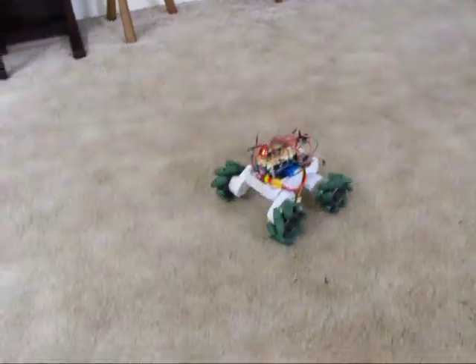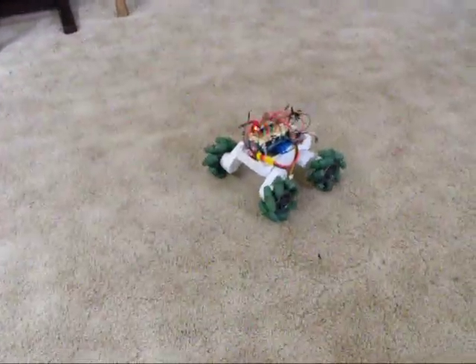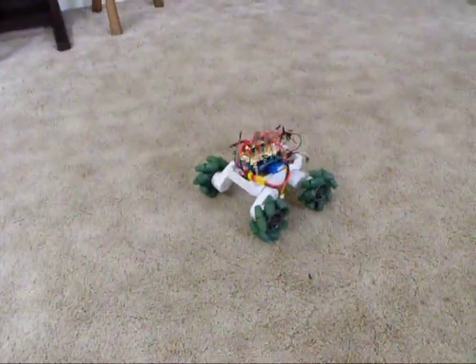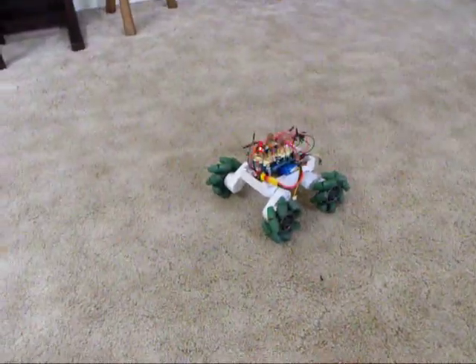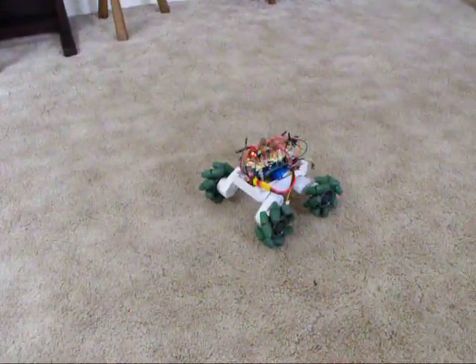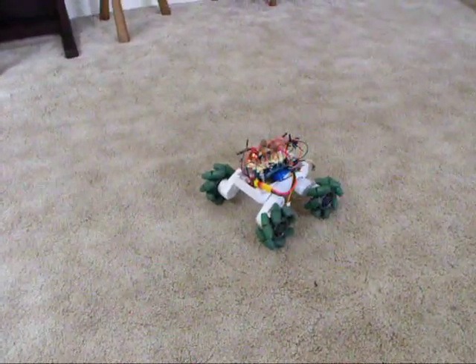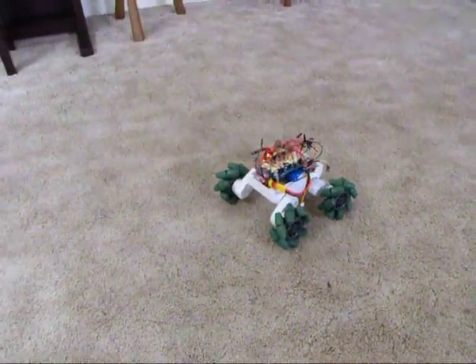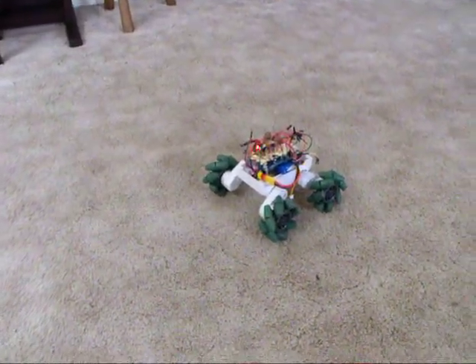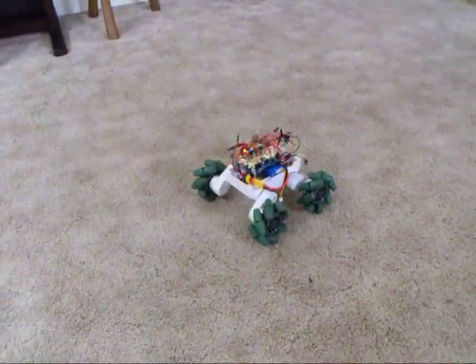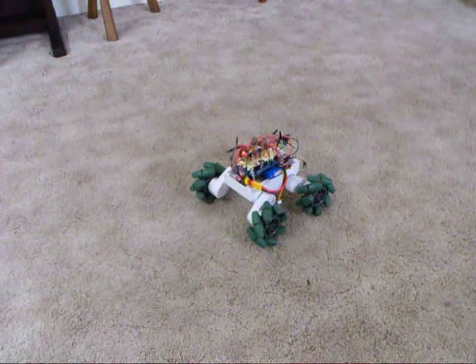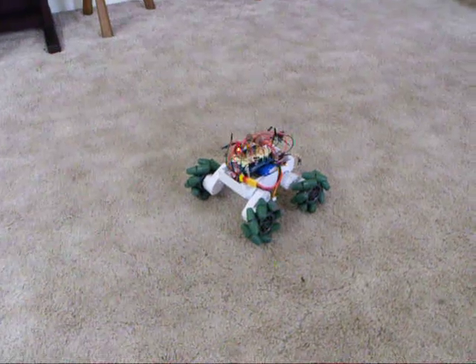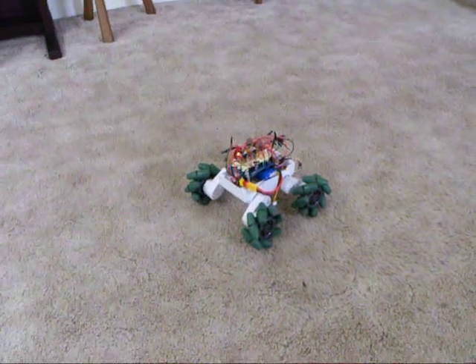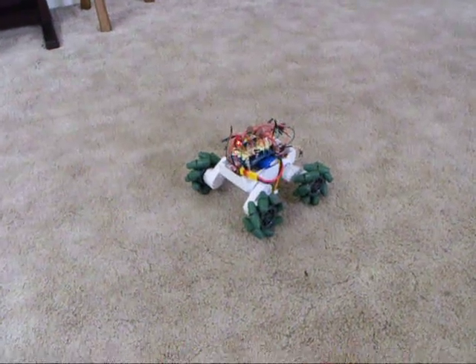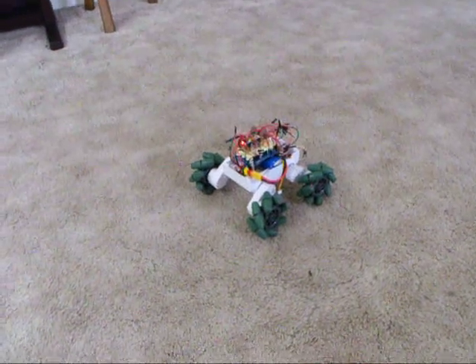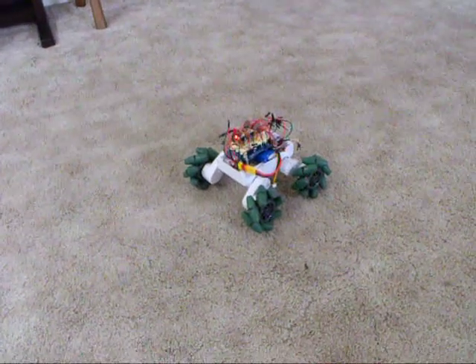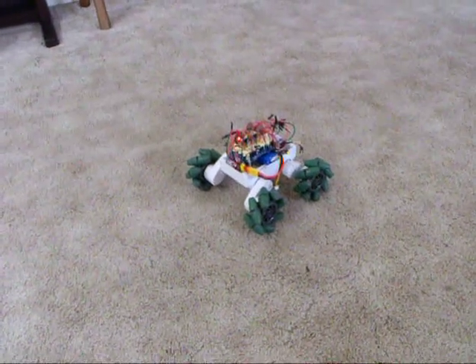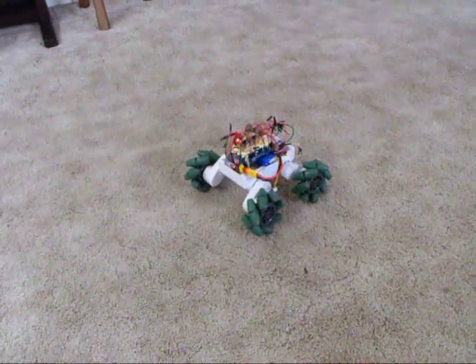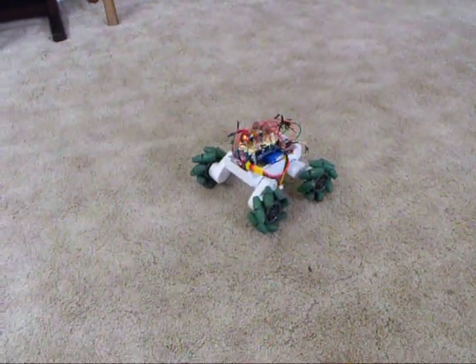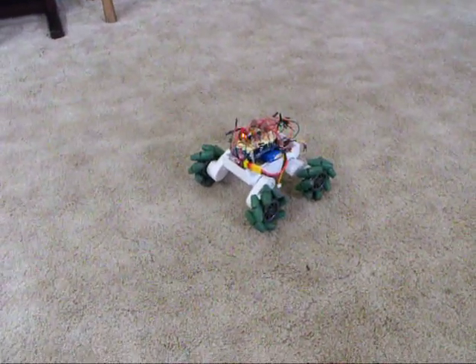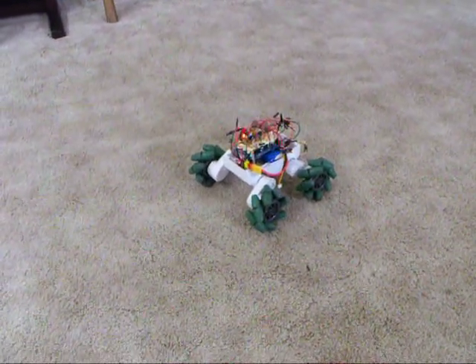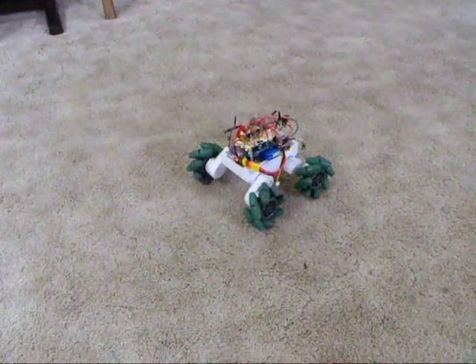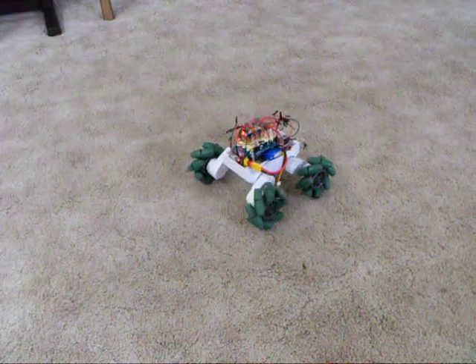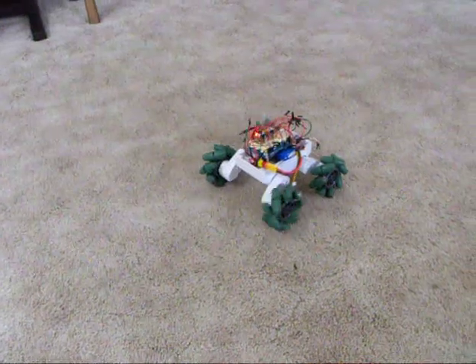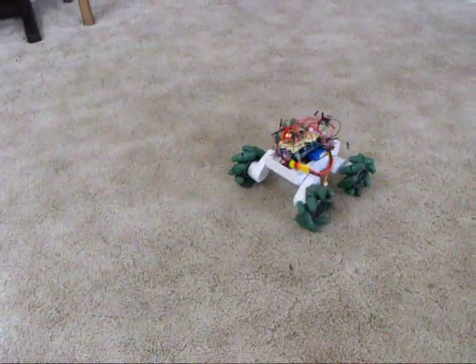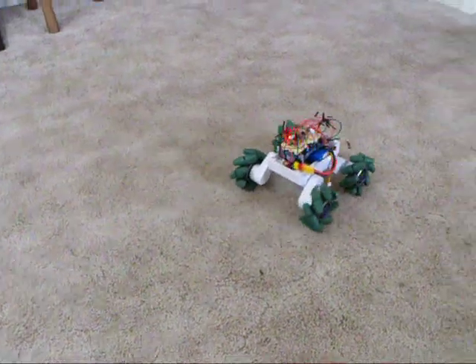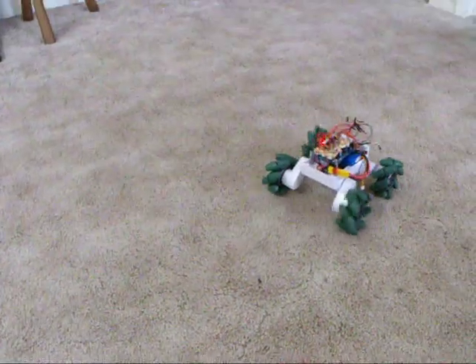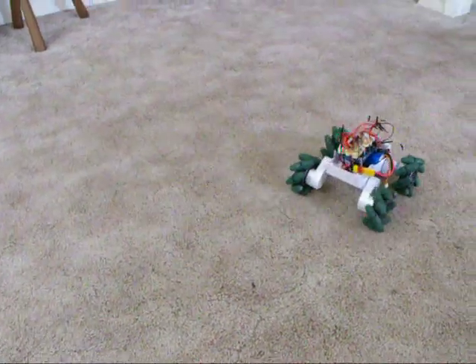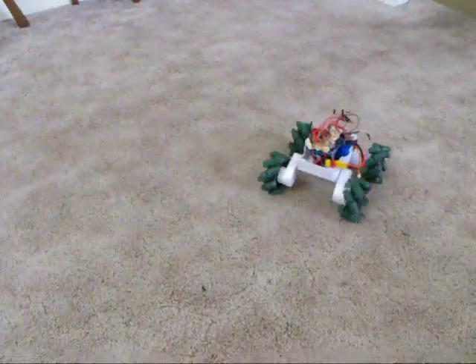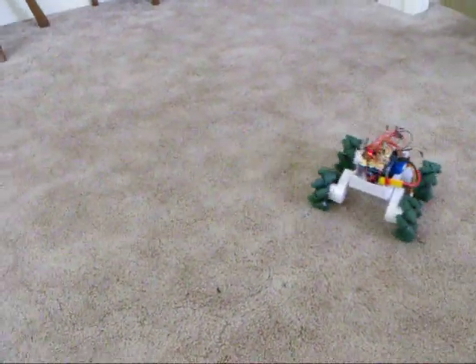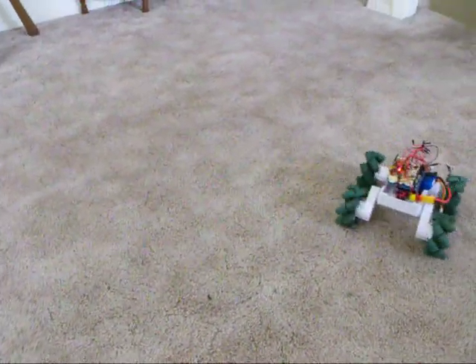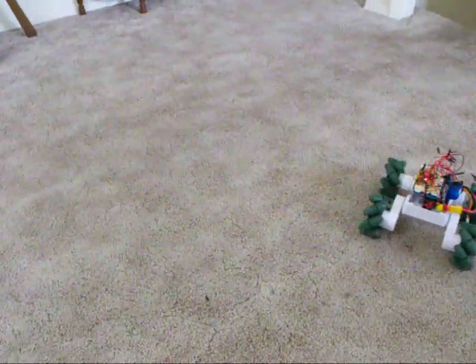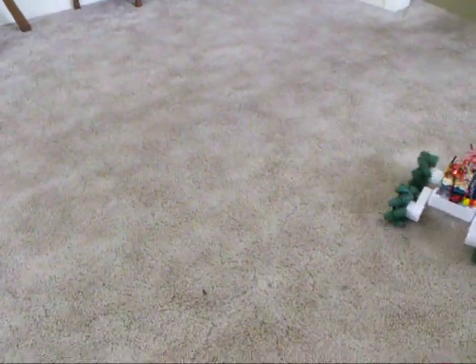It could definitely be improved with encoders. Because as it is right now, the motors don't realize how slow they're turning when it's at a third speed or something like that. Let's see if we can get this to rotate.